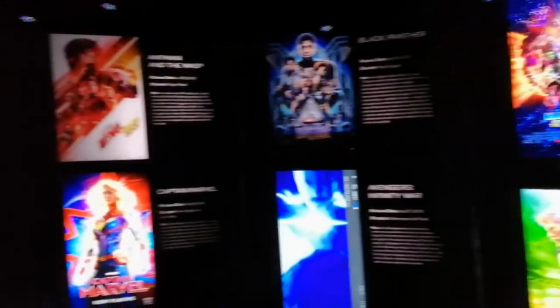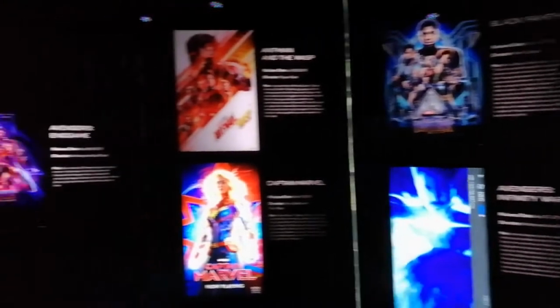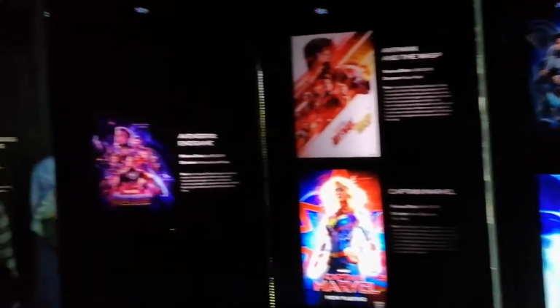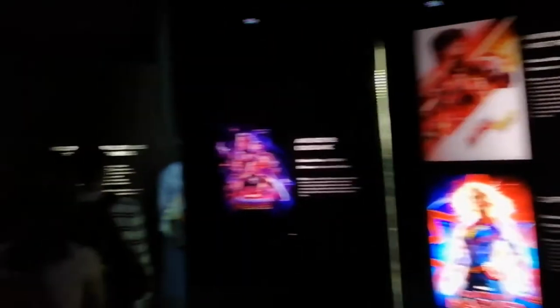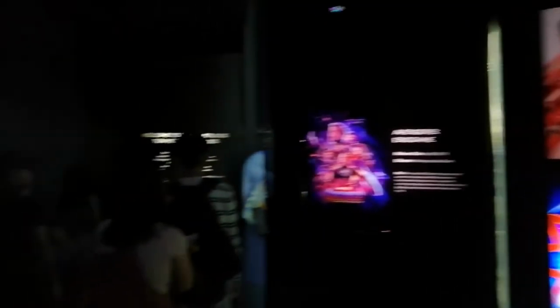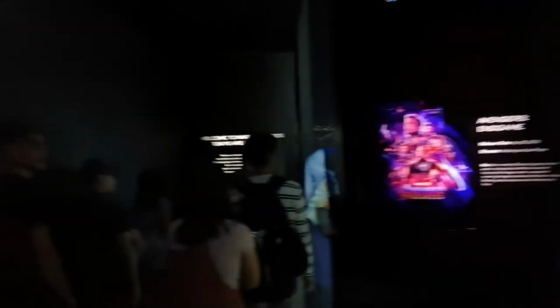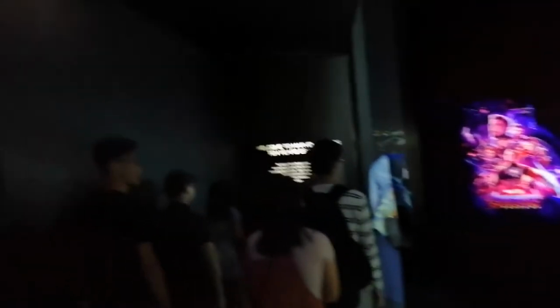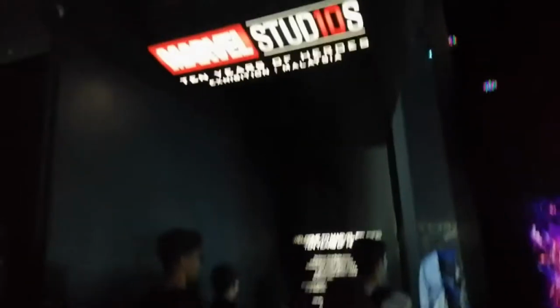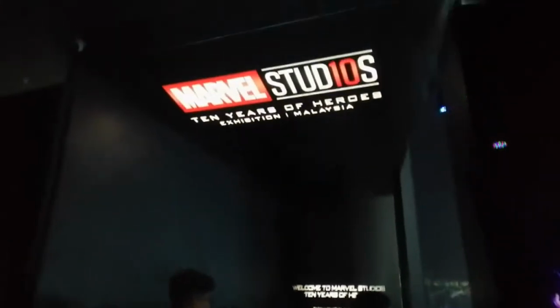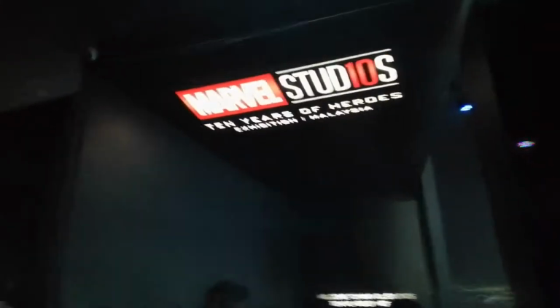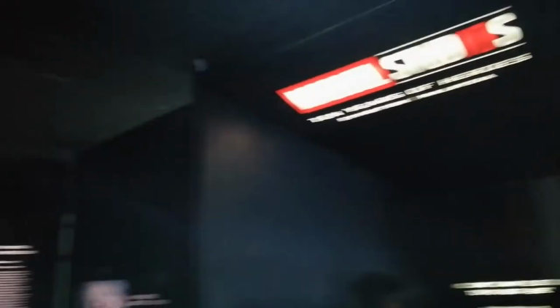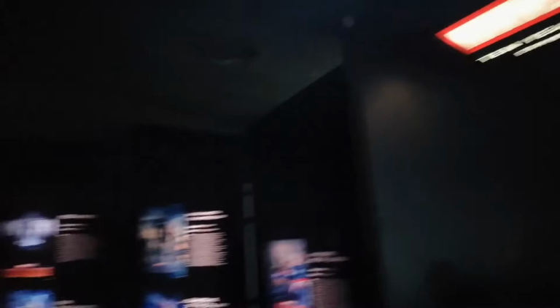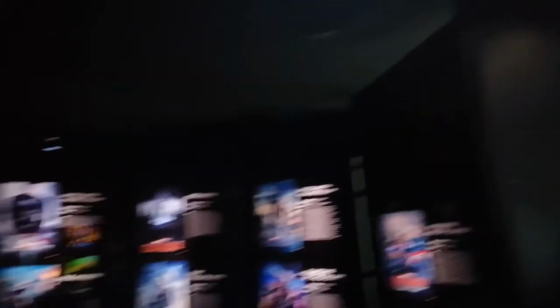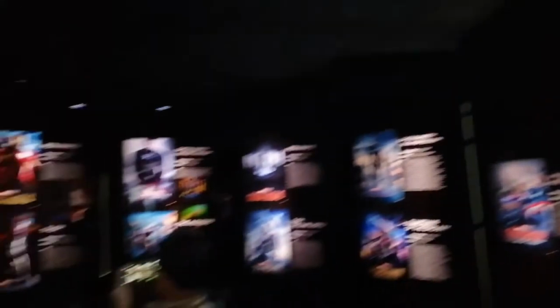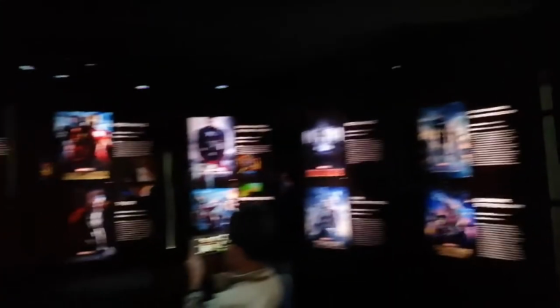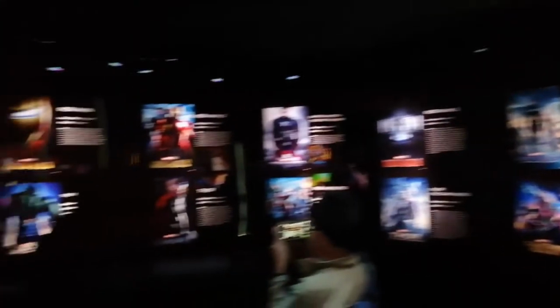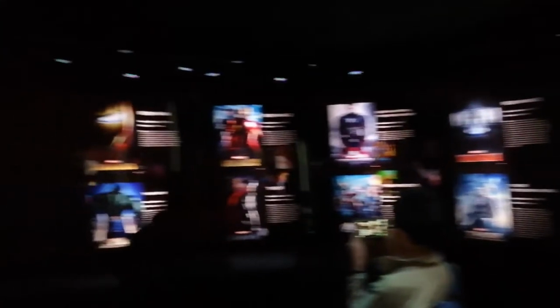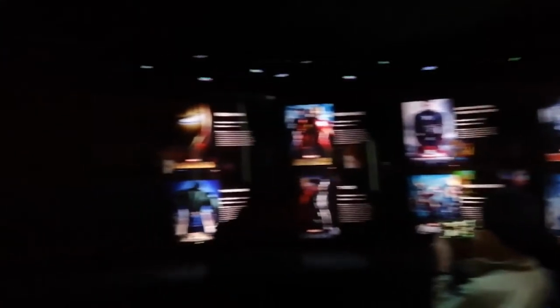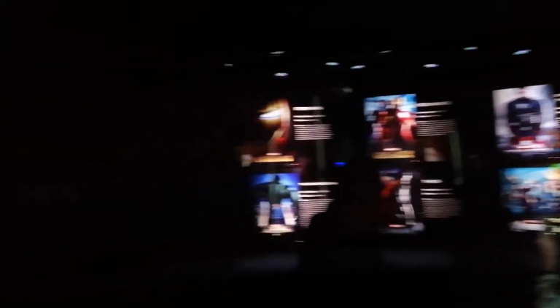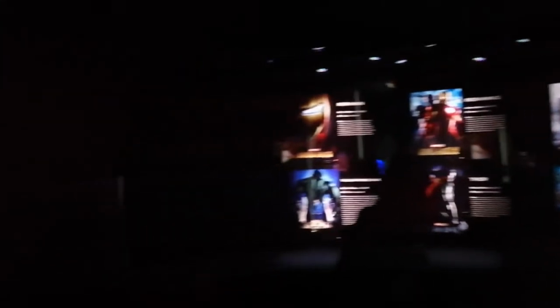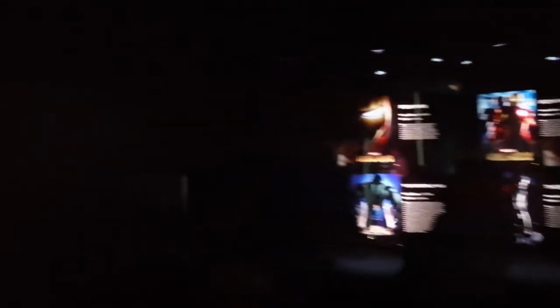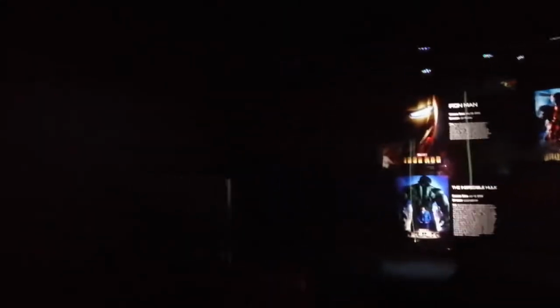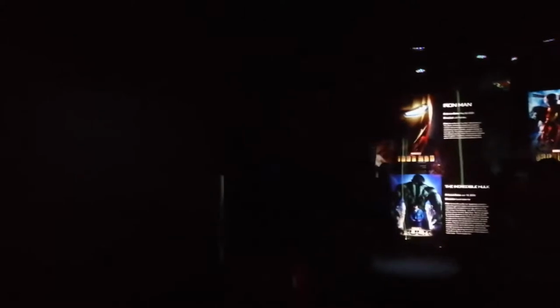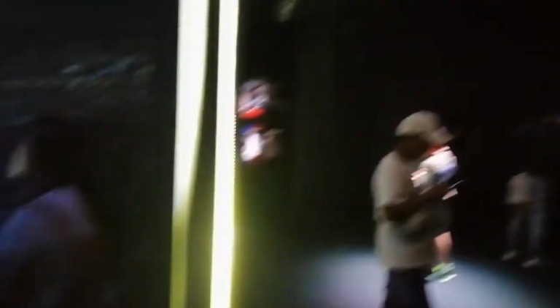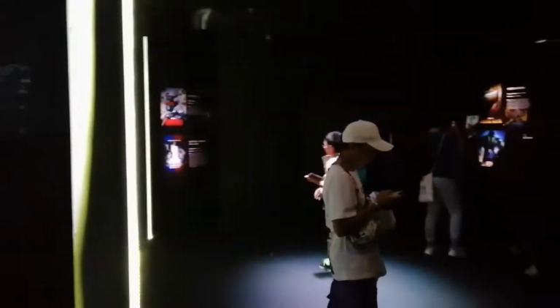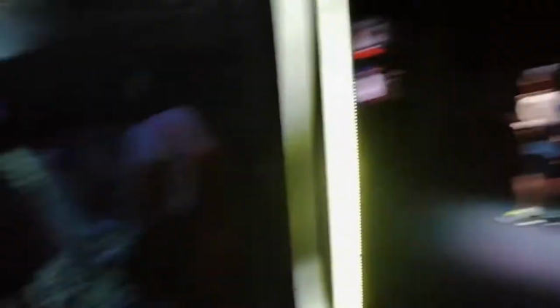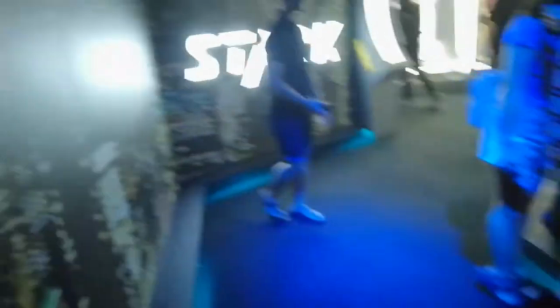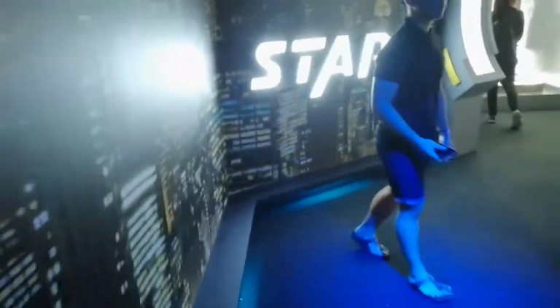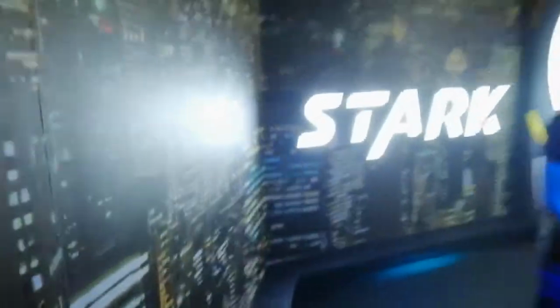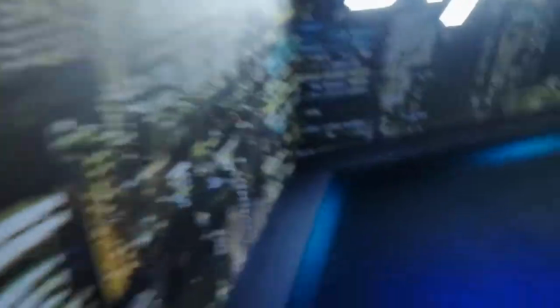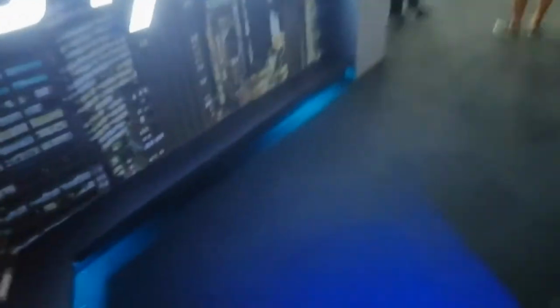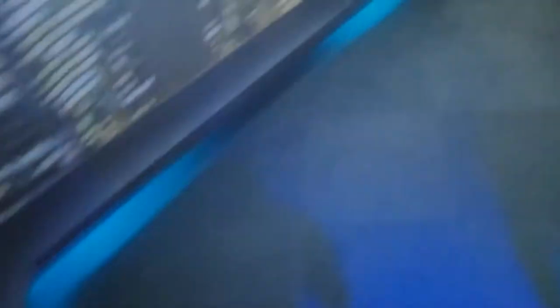Here they show you all of the MCU movies that have ever been released along with their synopsis. The only update they have here from the Singapore event last year is that they've added three more new movies.